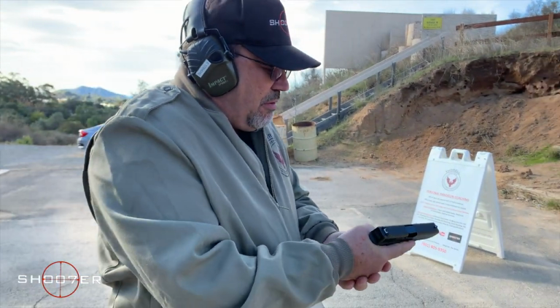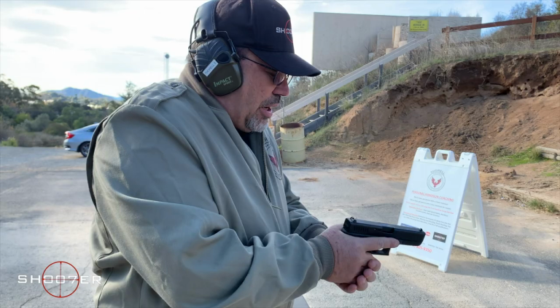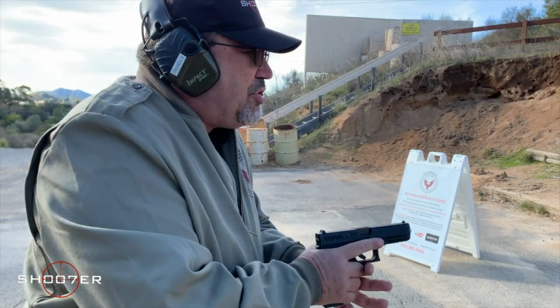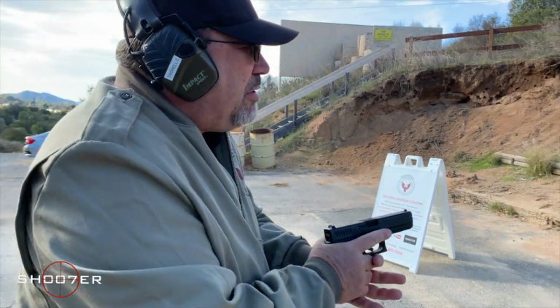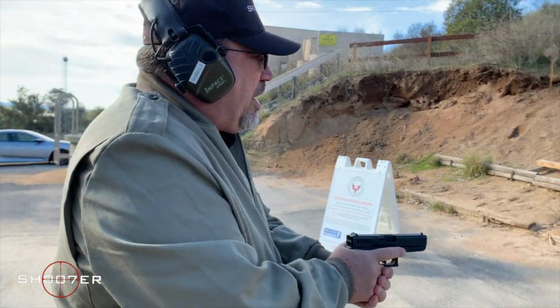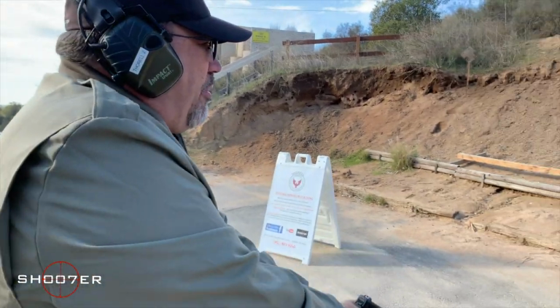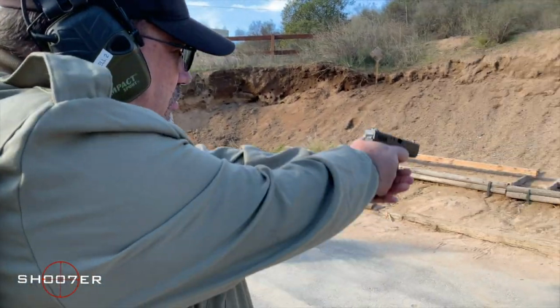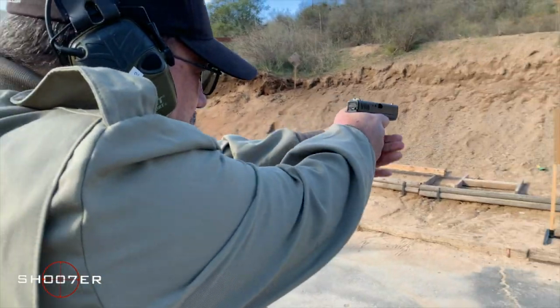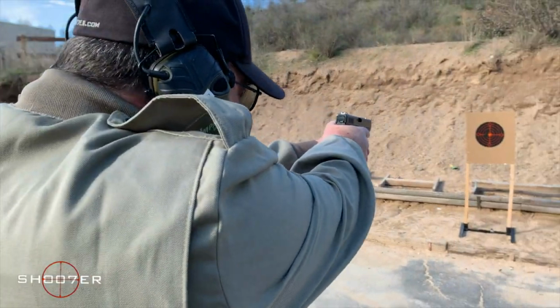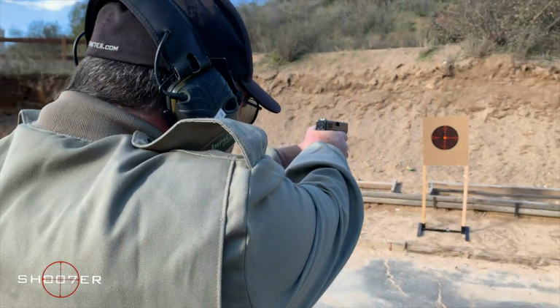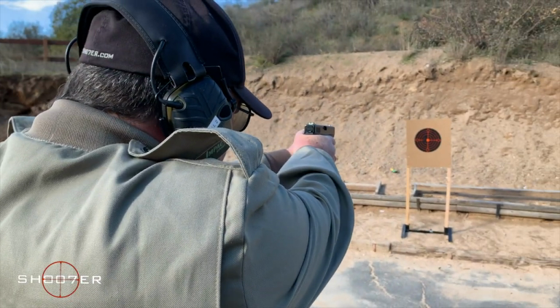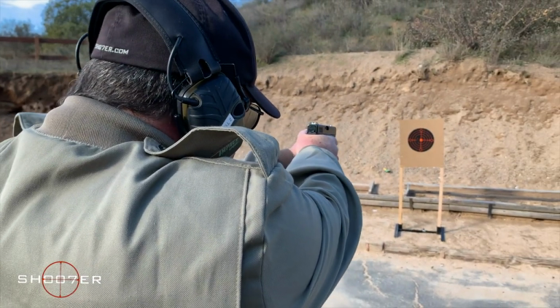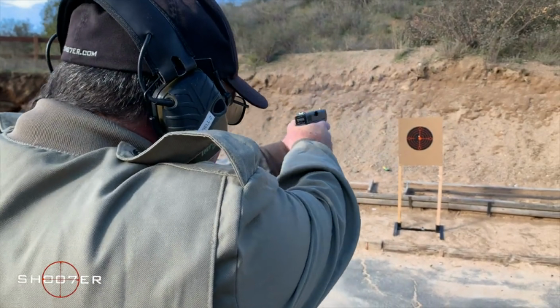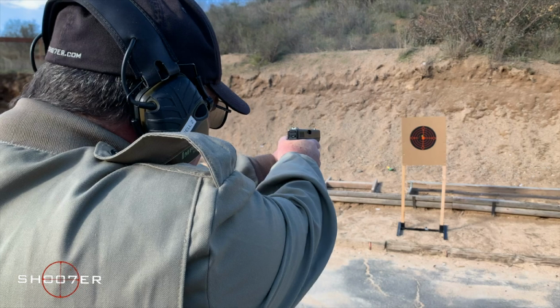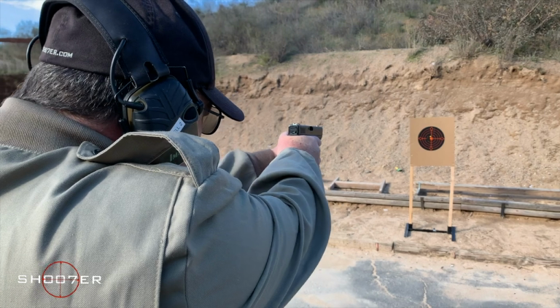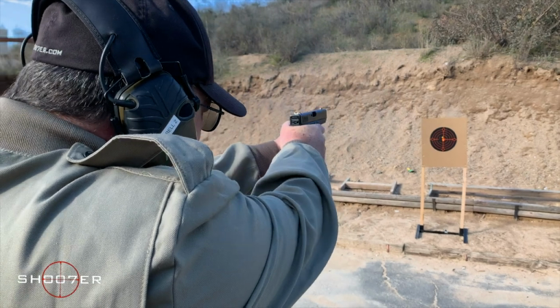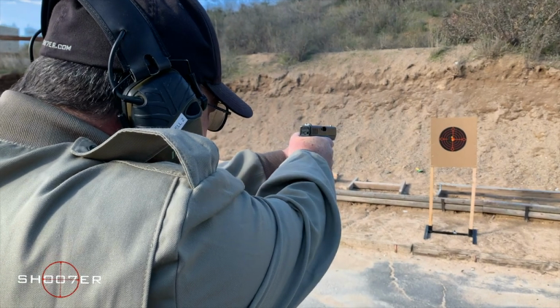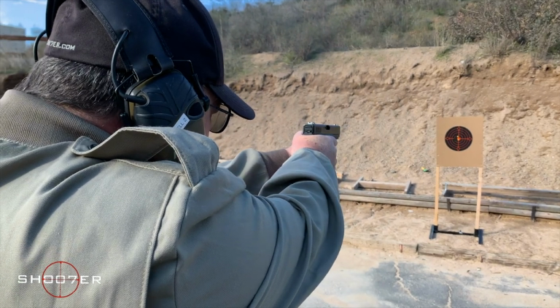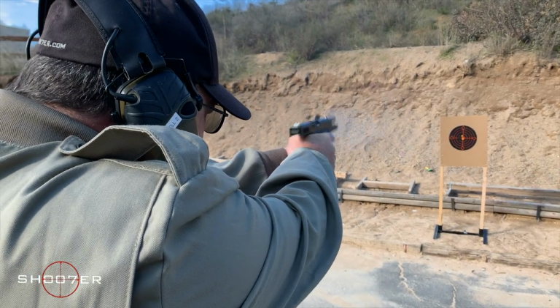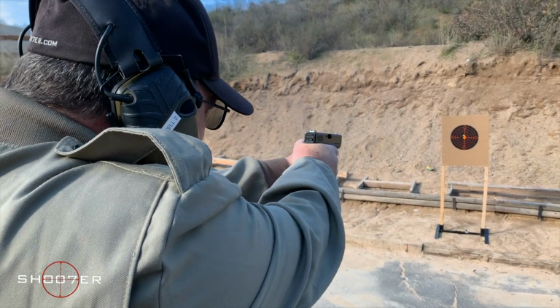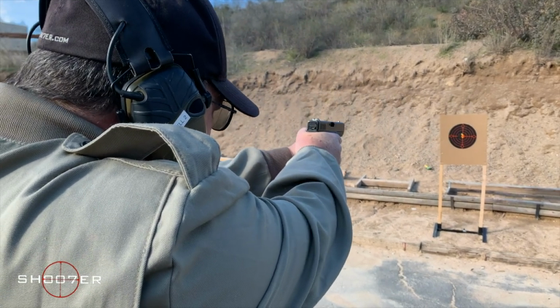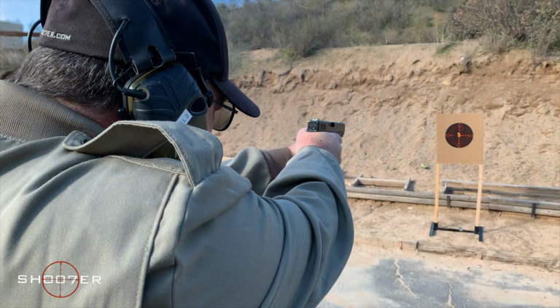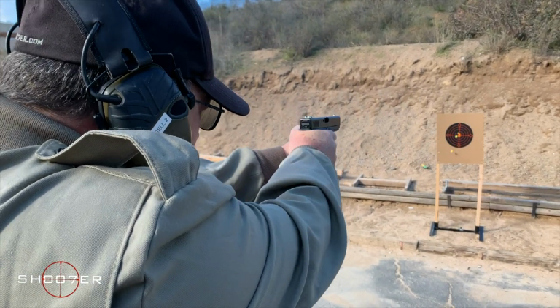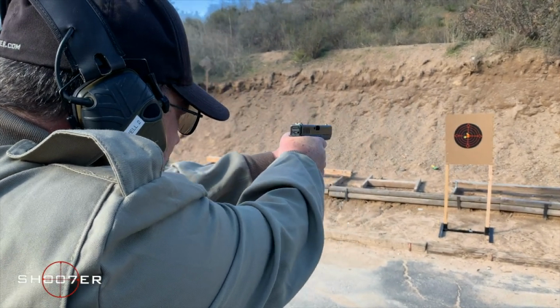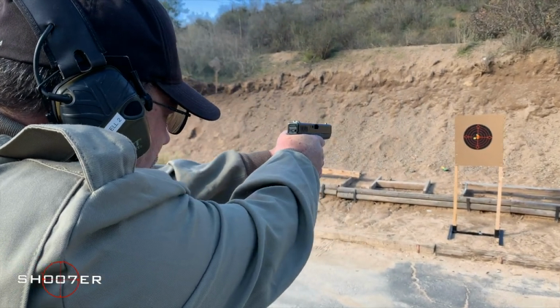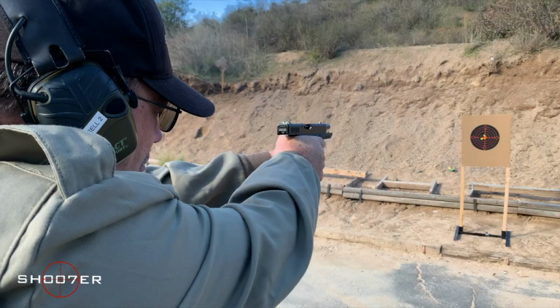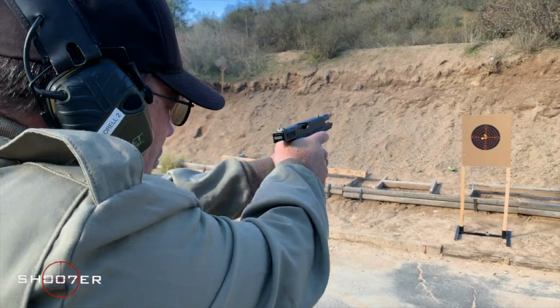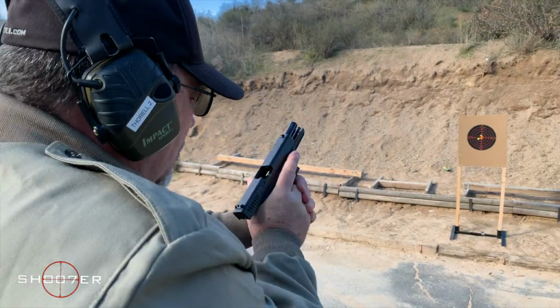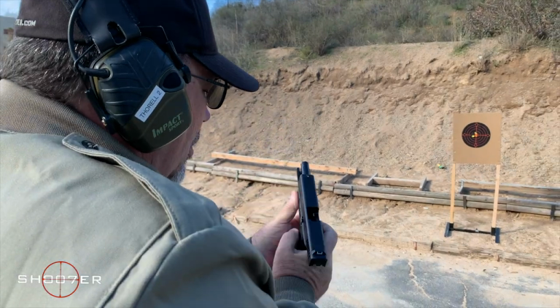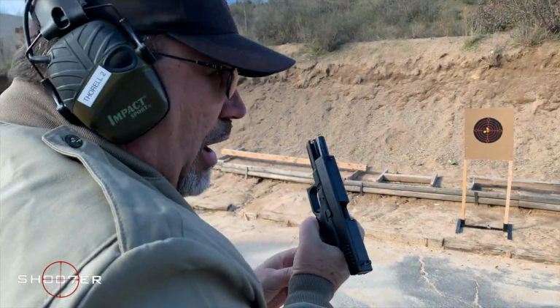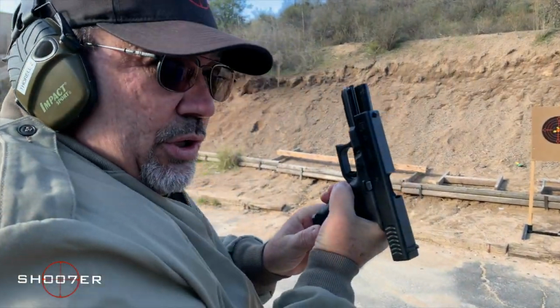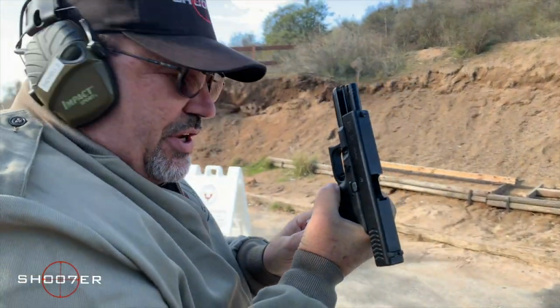Glock 22, .40 caliber. [Shots fired.] All right, we're clear, we're safe.